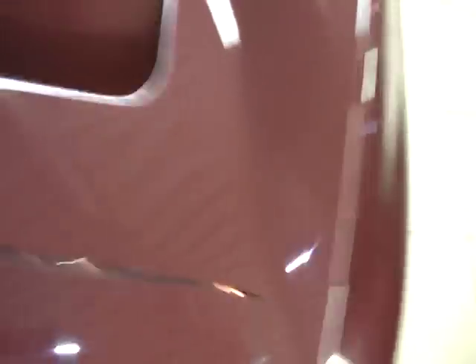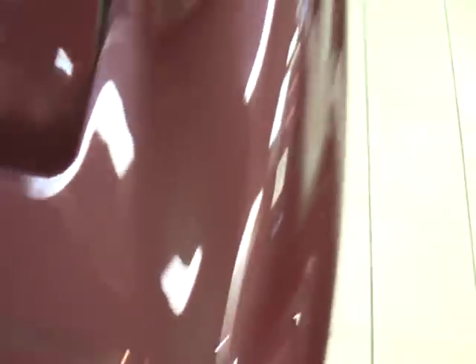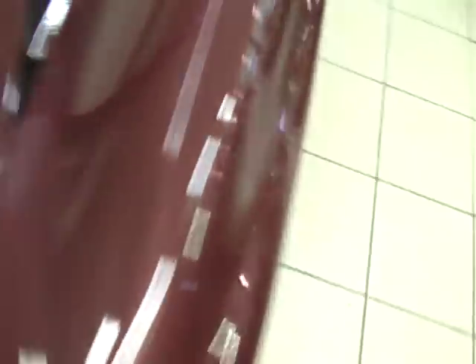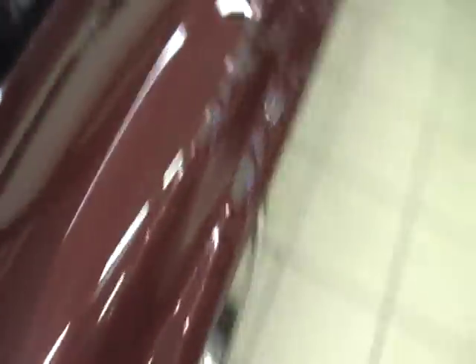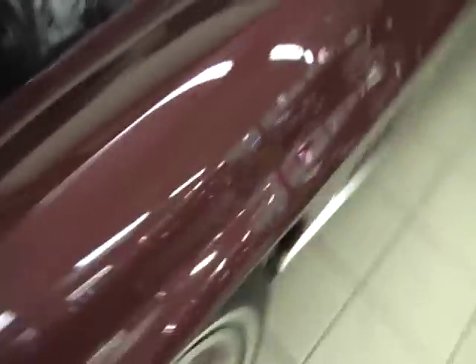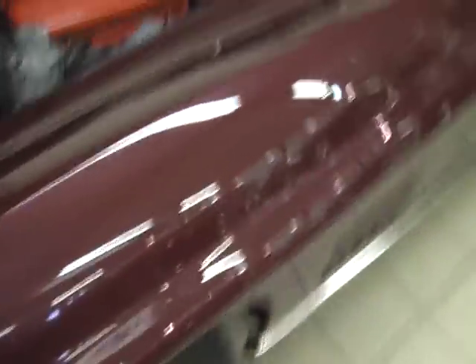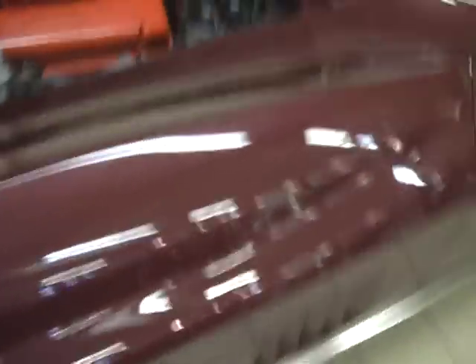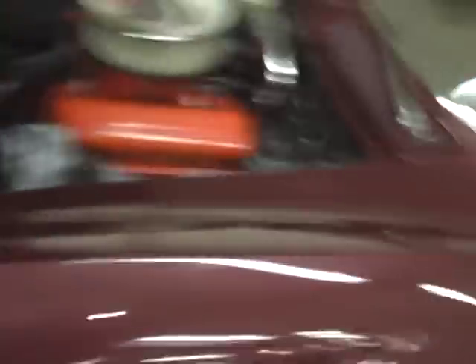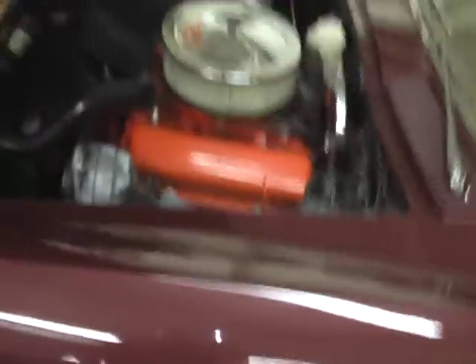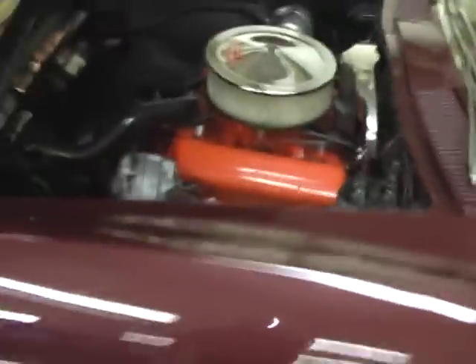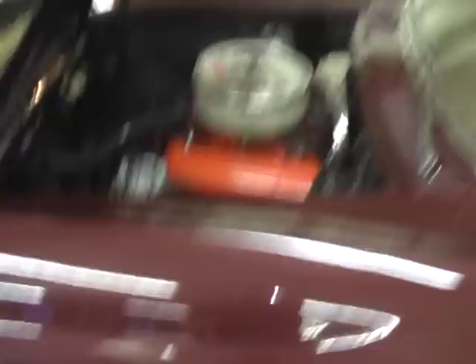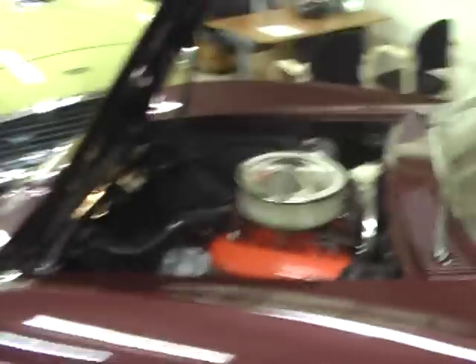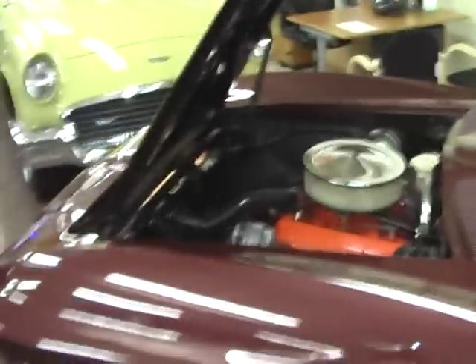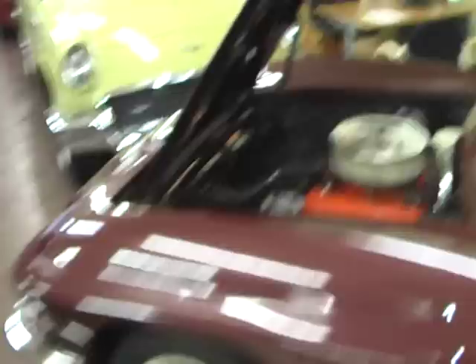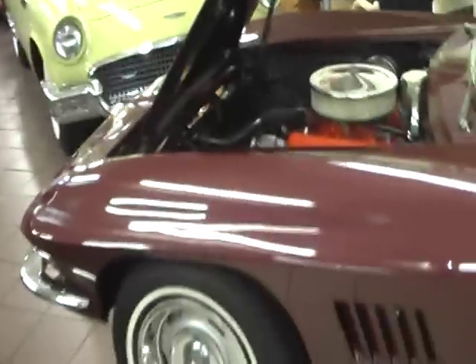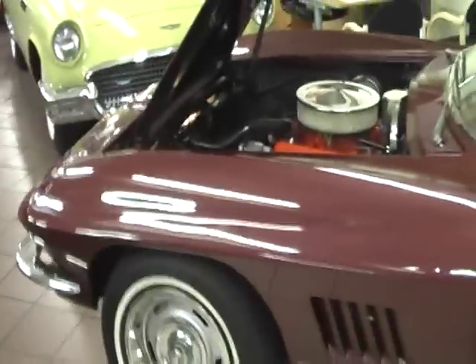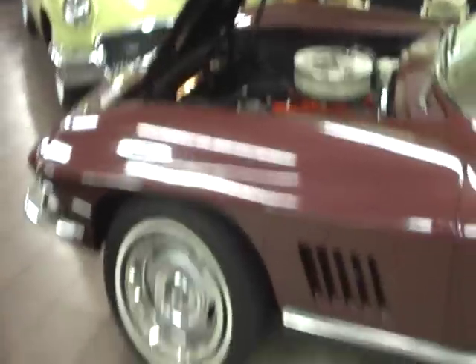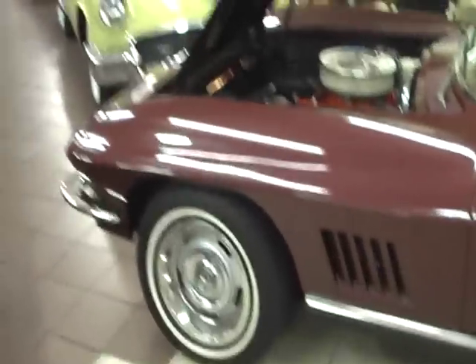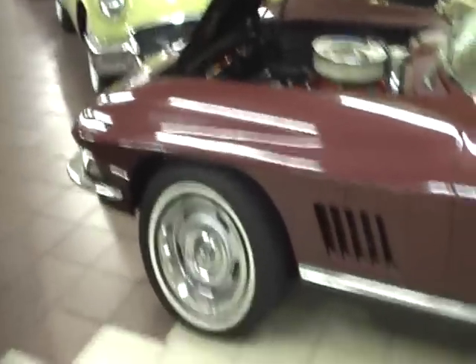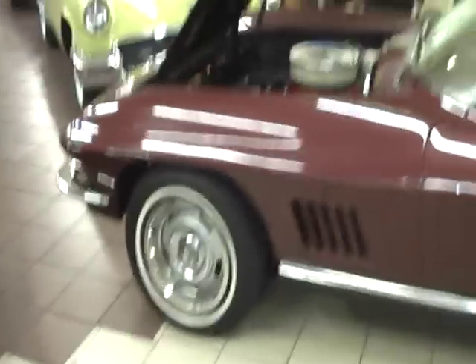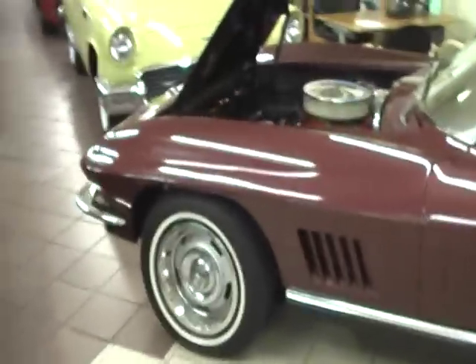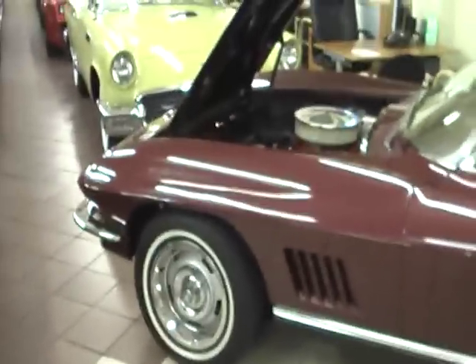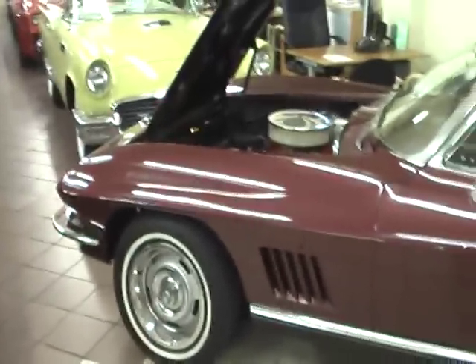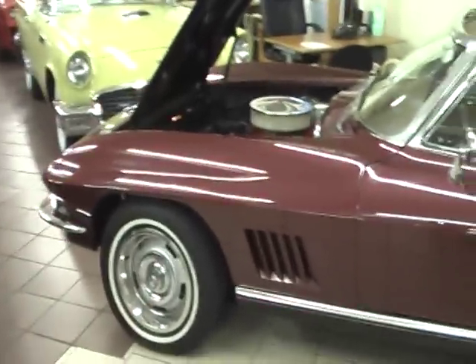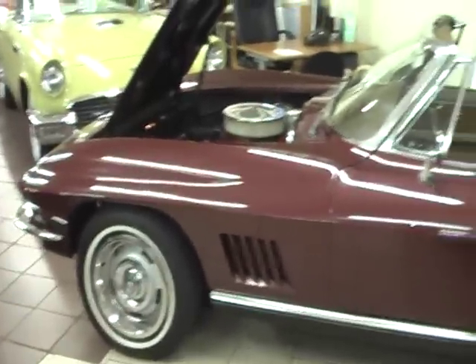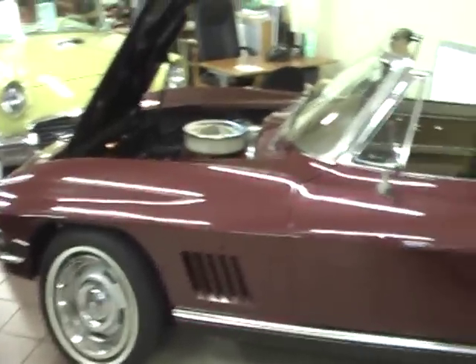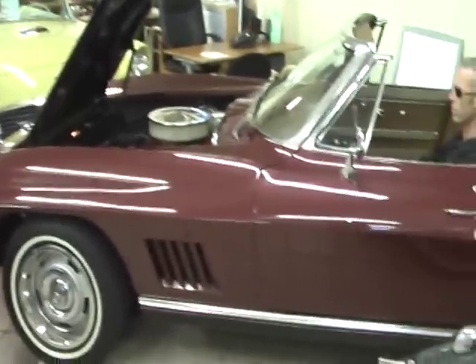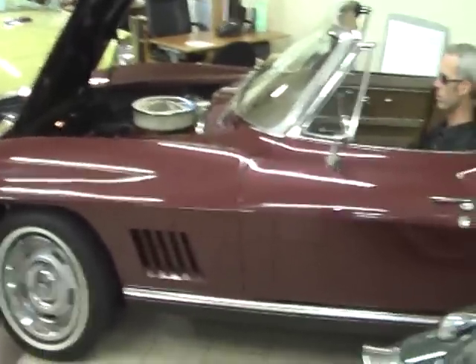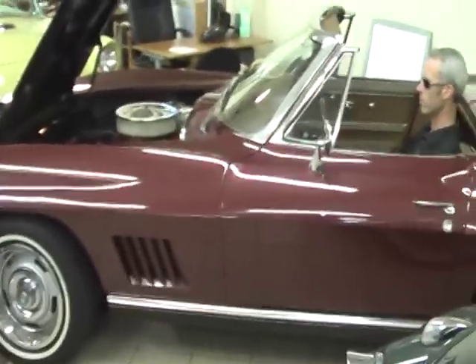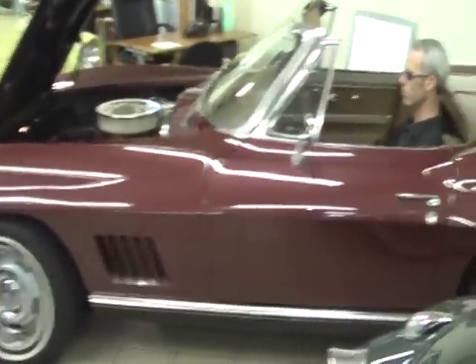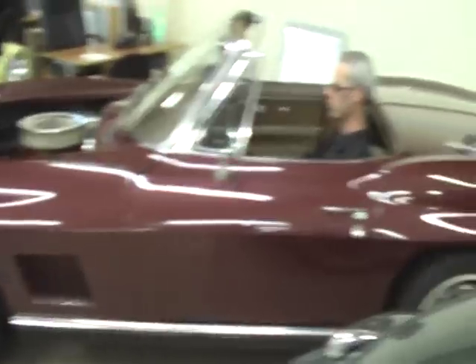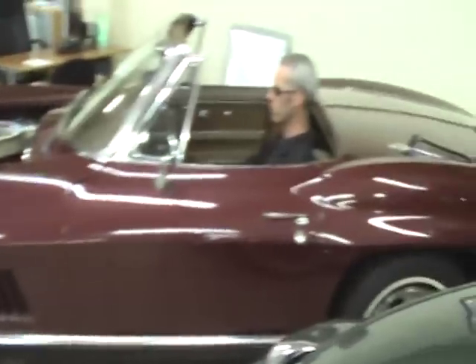We are proud to offer this fabulous 1967 Corvette Roadster here at Fleming's Ultimate Garage. Our website is www.fug123.com, our telephone number is 301-816-1000.